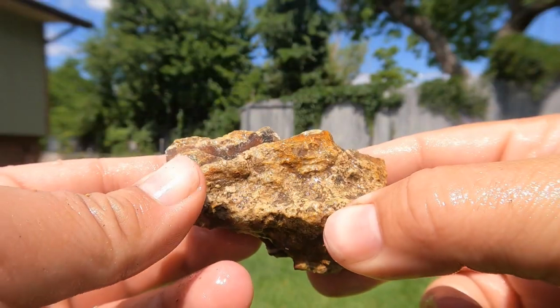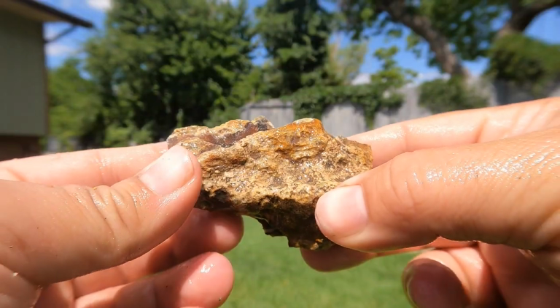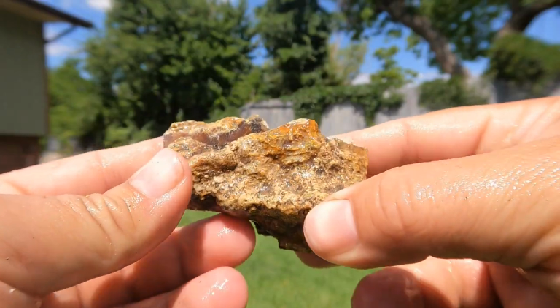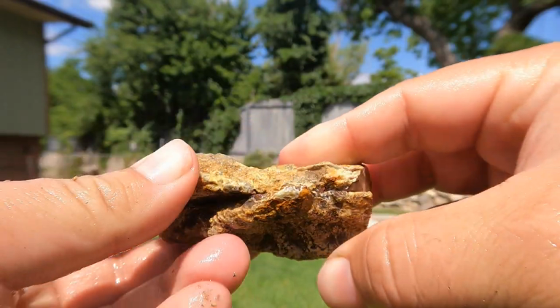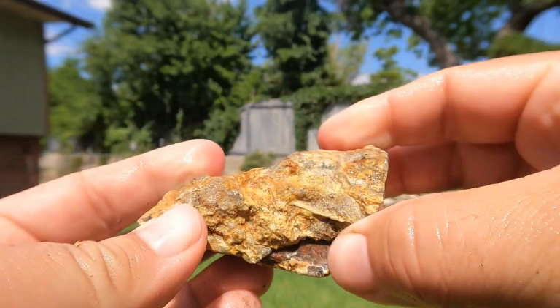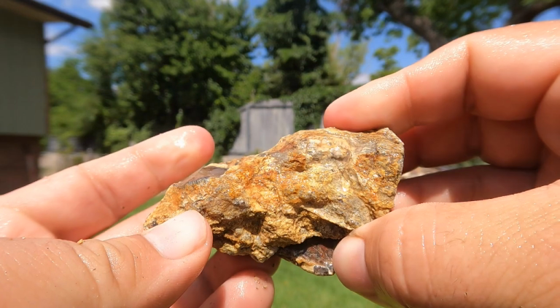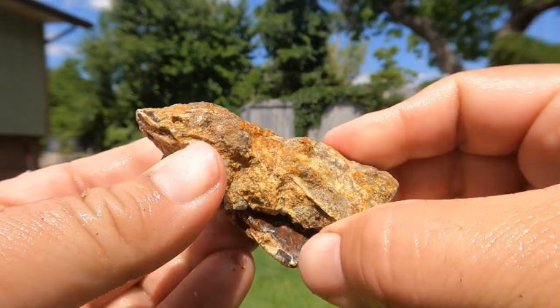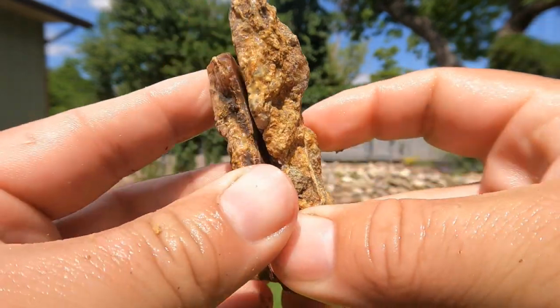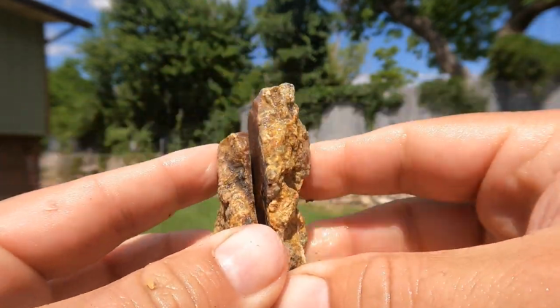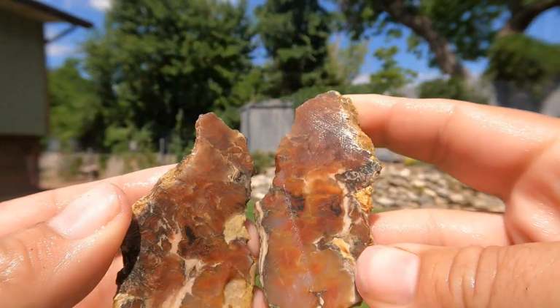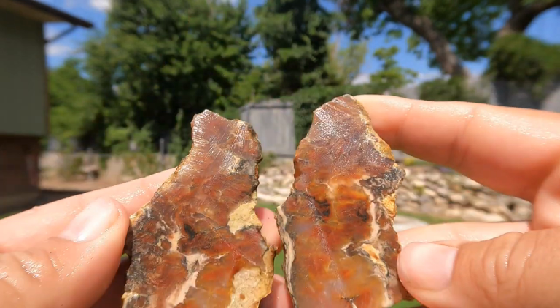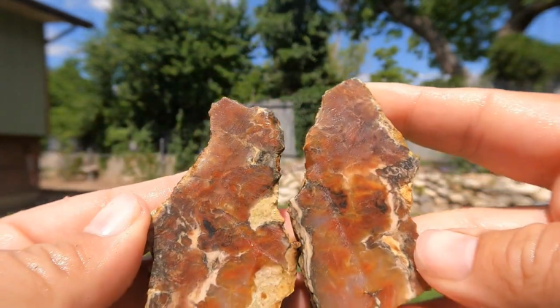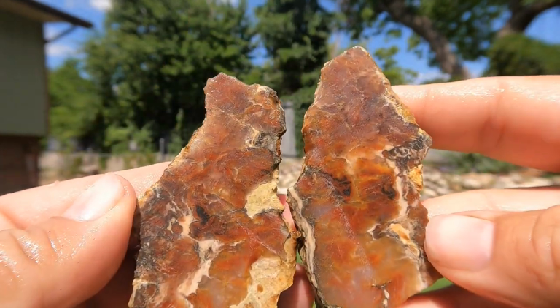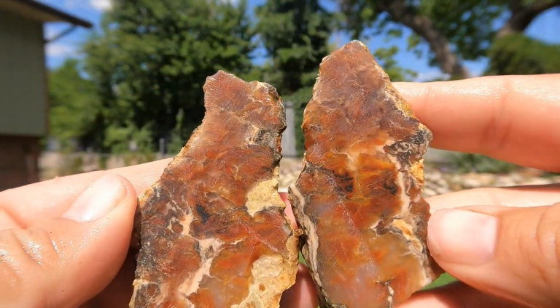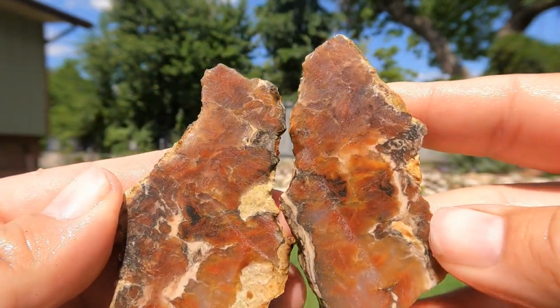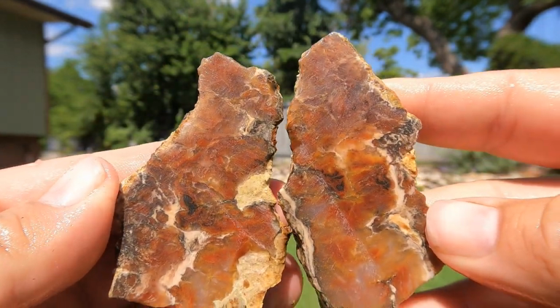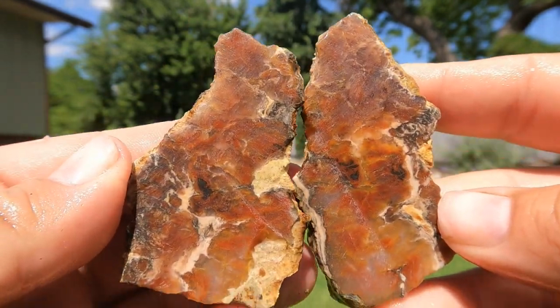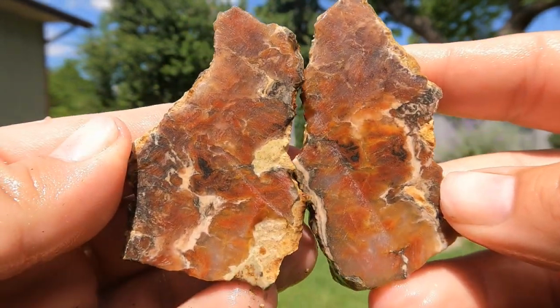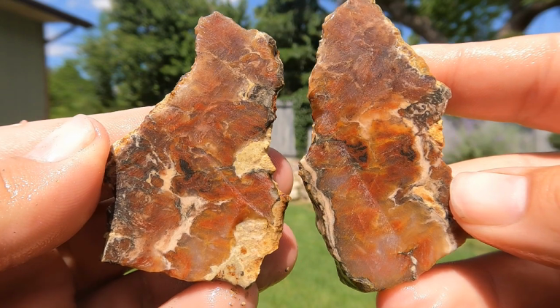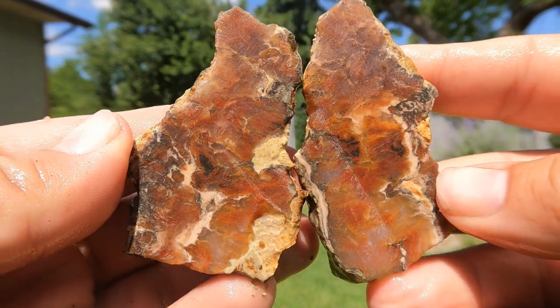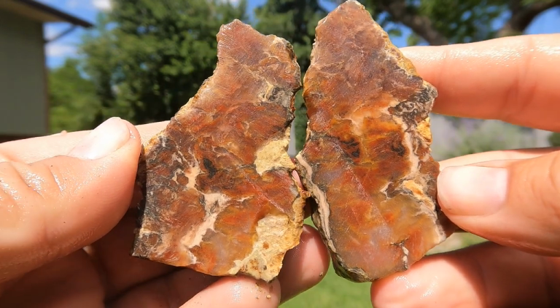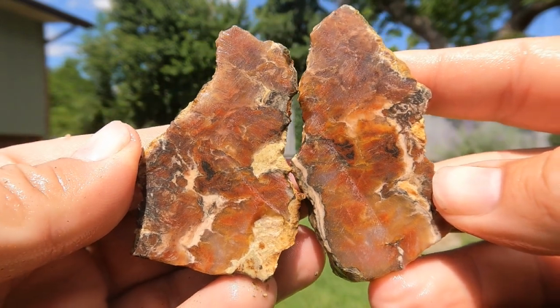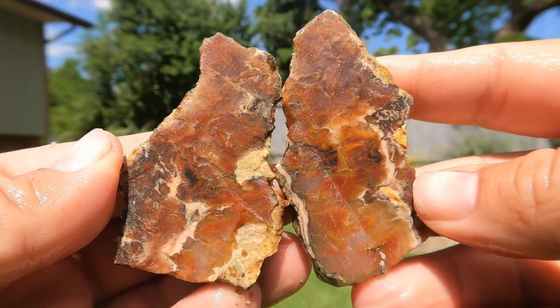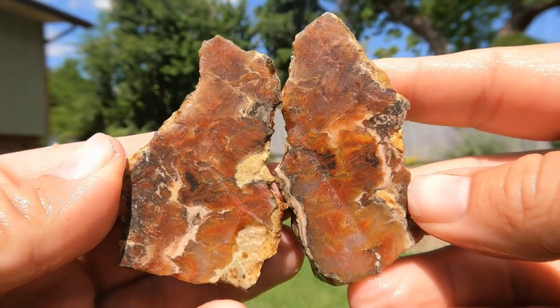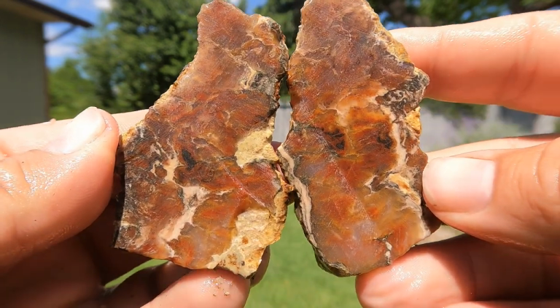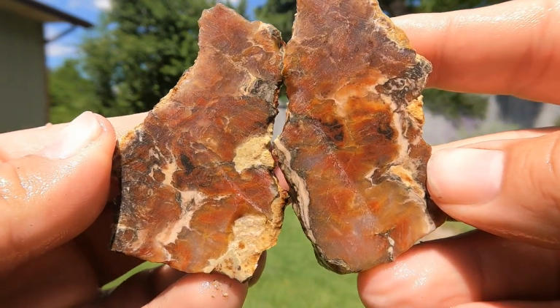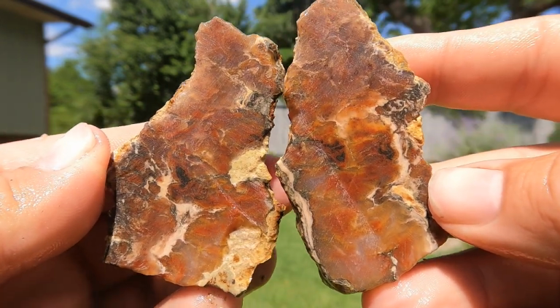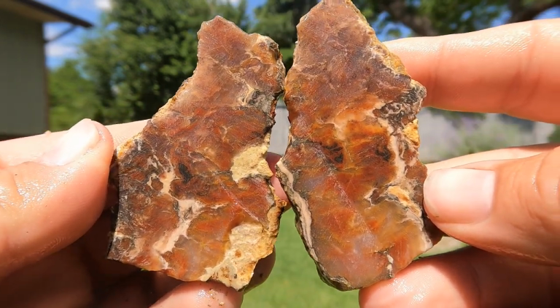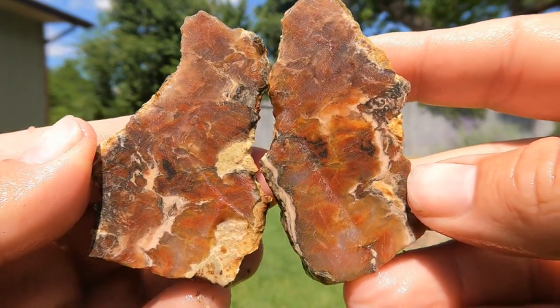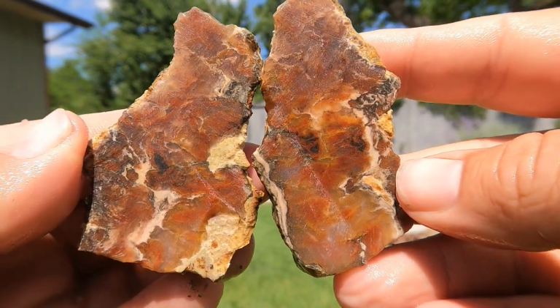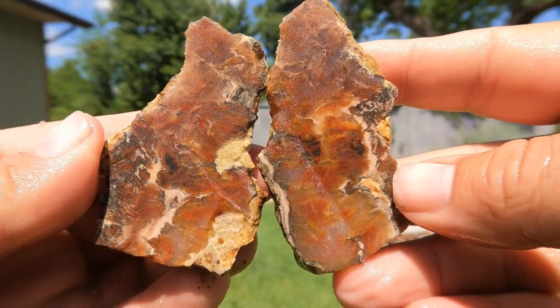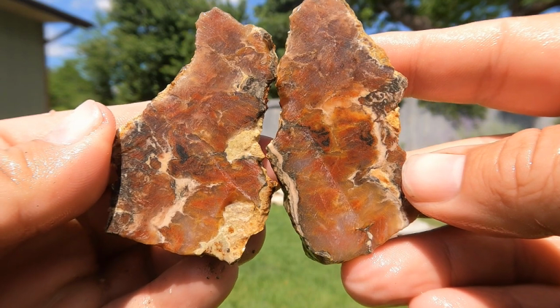And here's the last one for today — another piece of petrified wood. Ooh, oh look at that. Oh, that's a nice piece. Look at those colors, patterns. That is a good piece.